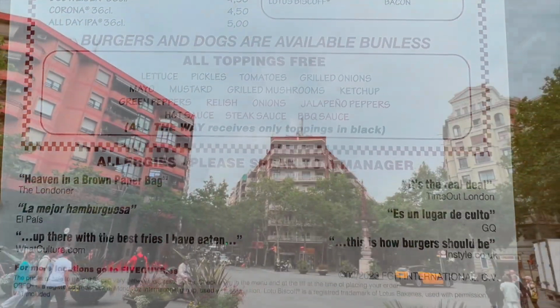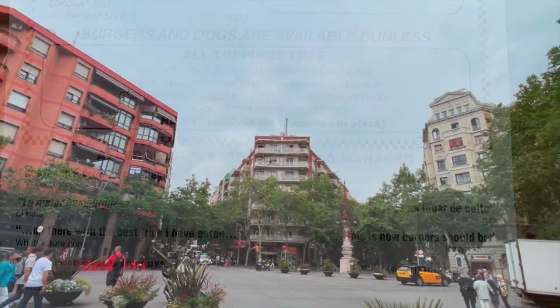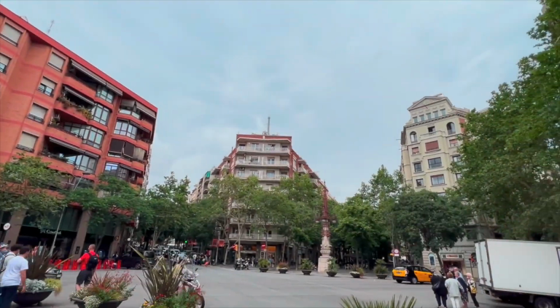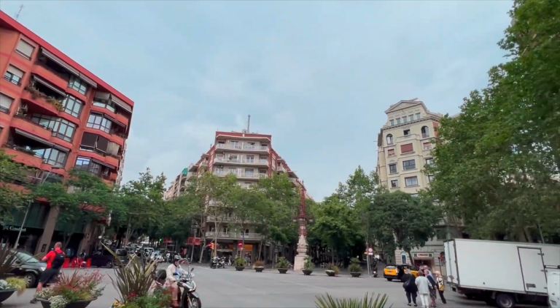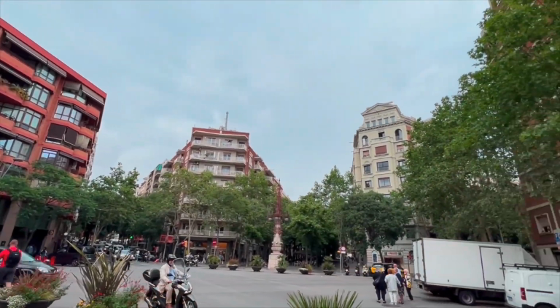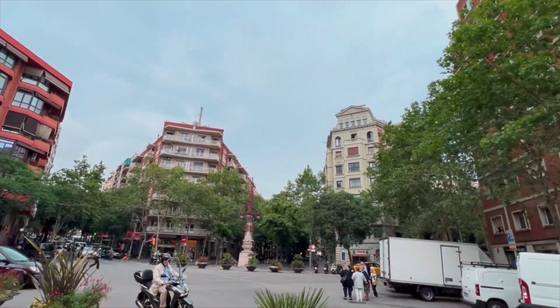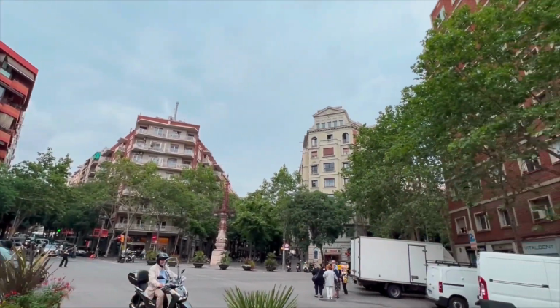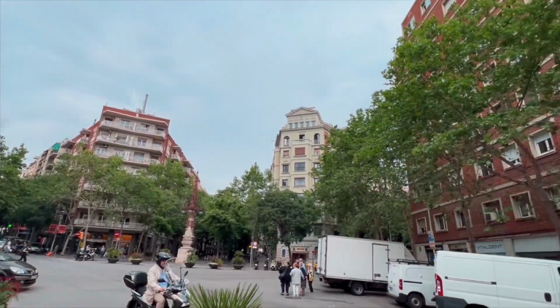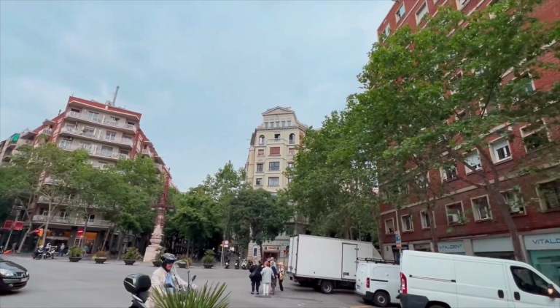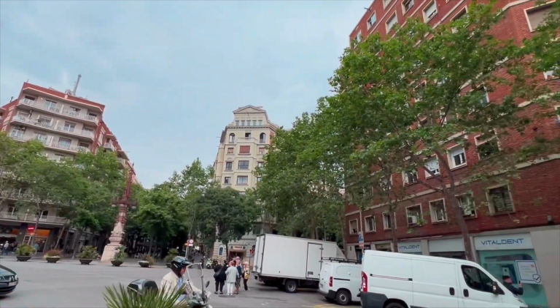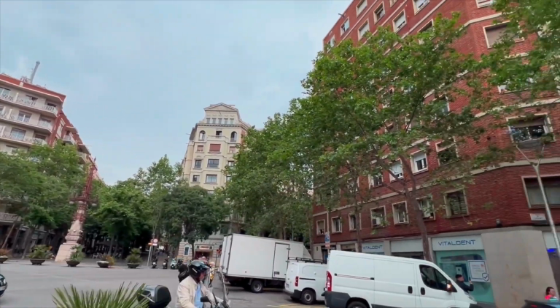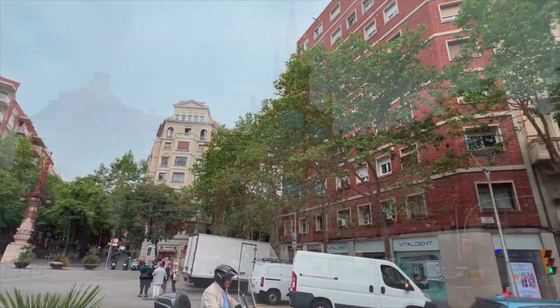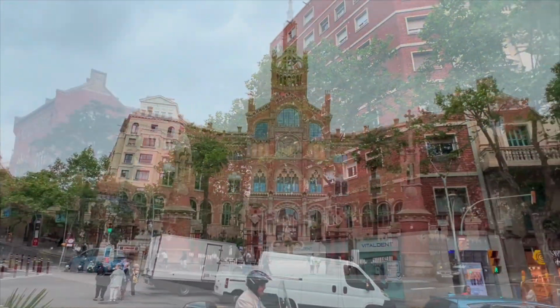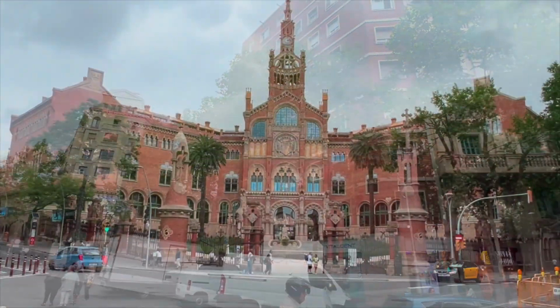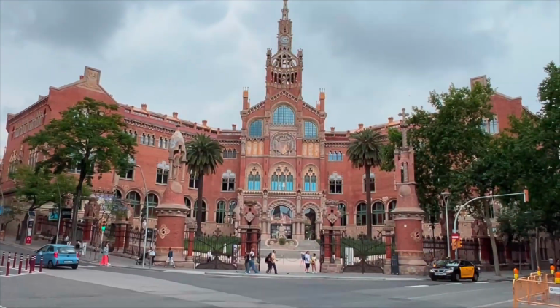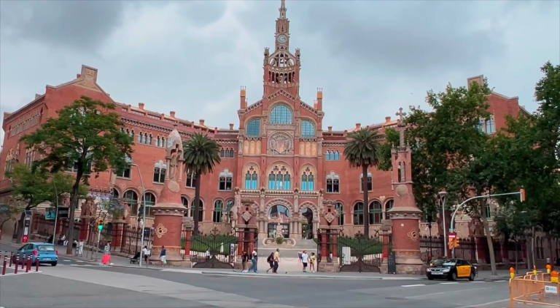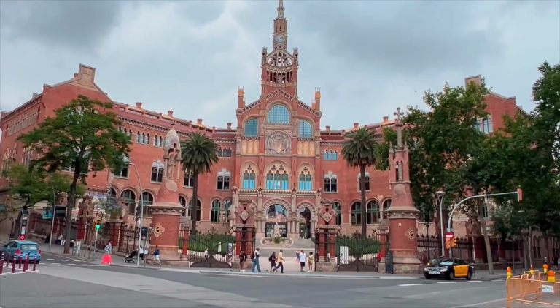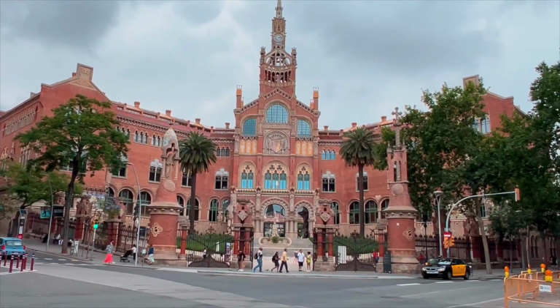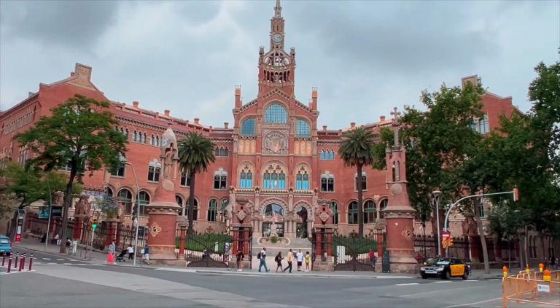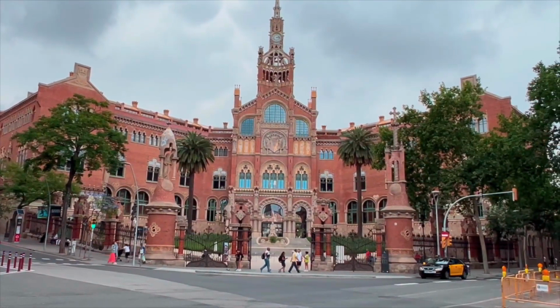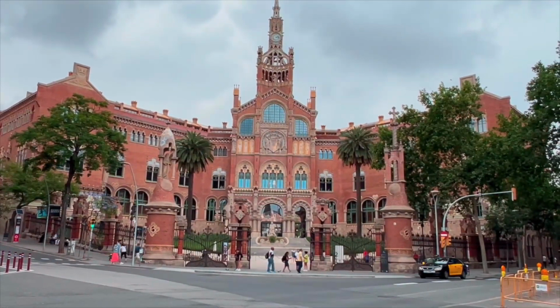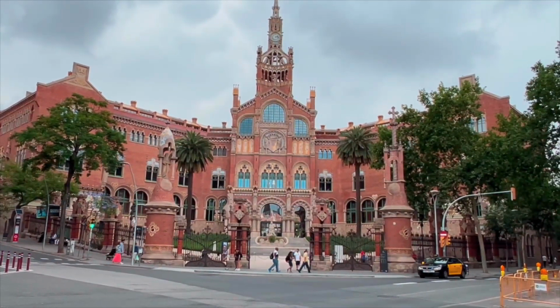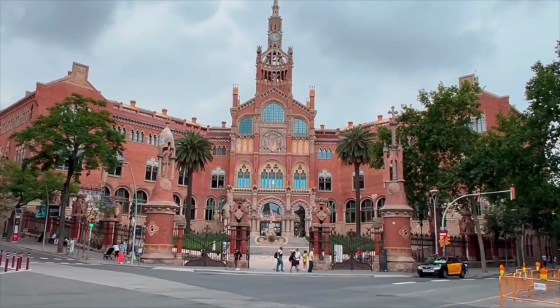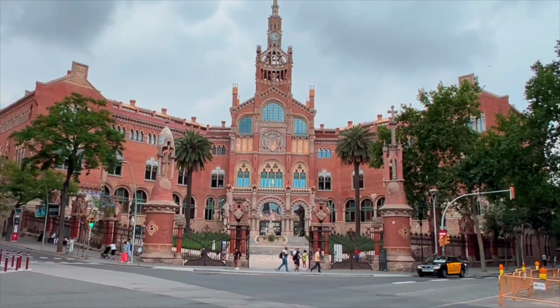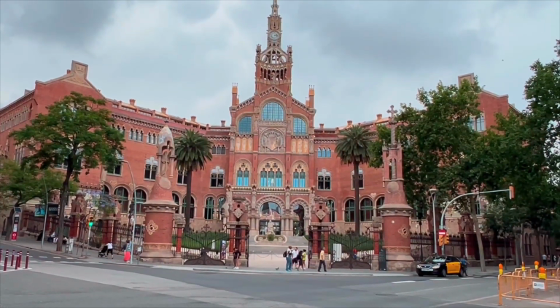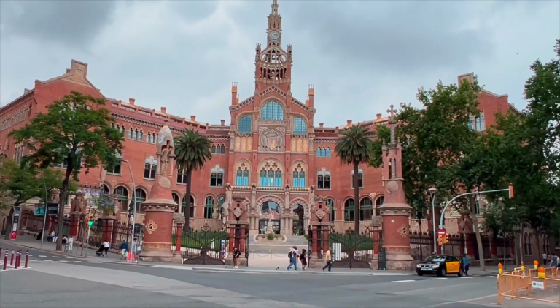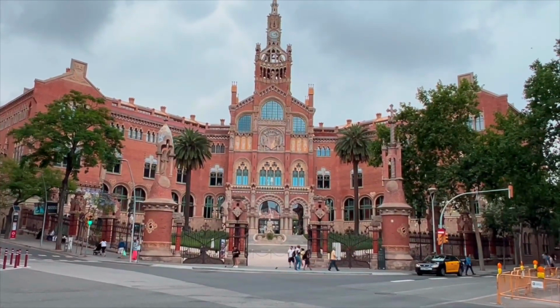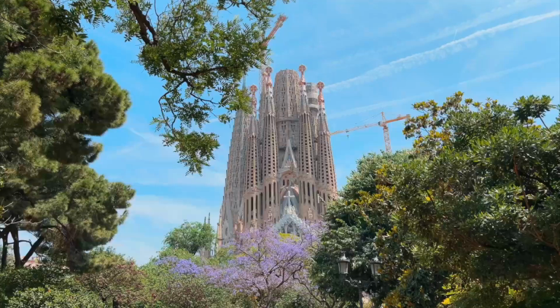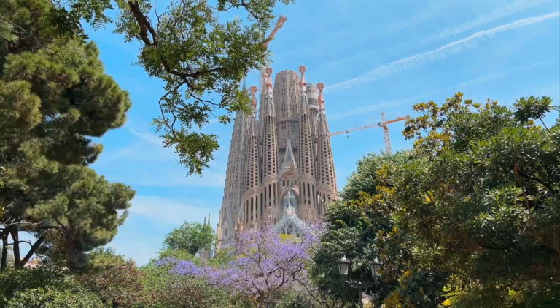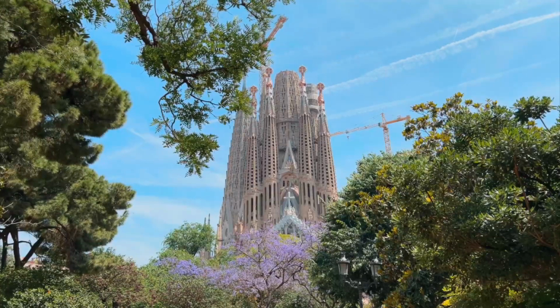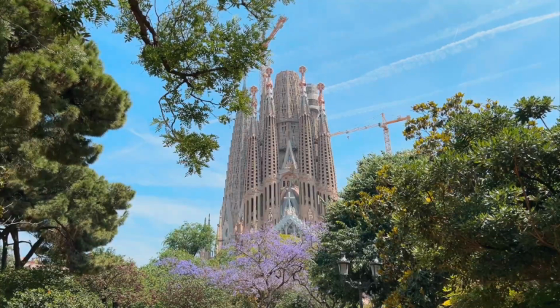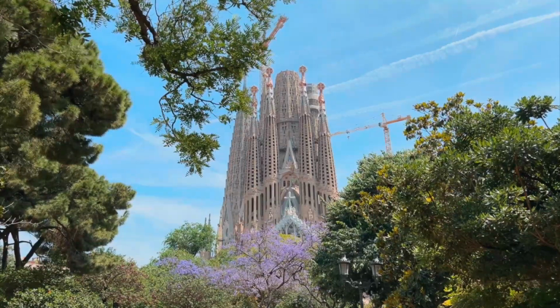Thank you for joining me as we tour the Sagrada Familia Church and witness all of its architectural glory. See you on my next adventure.